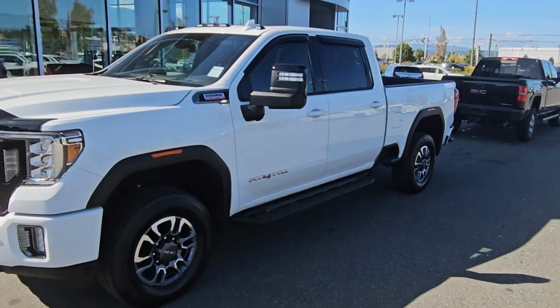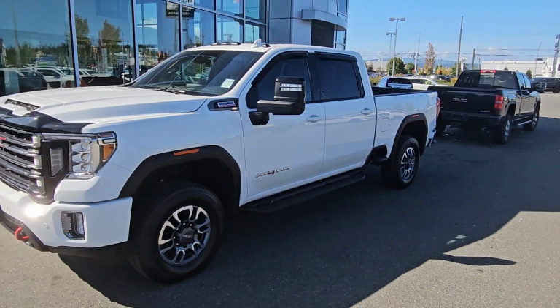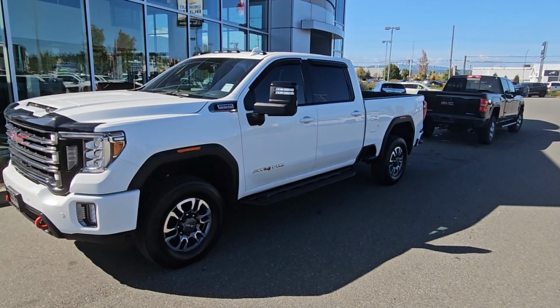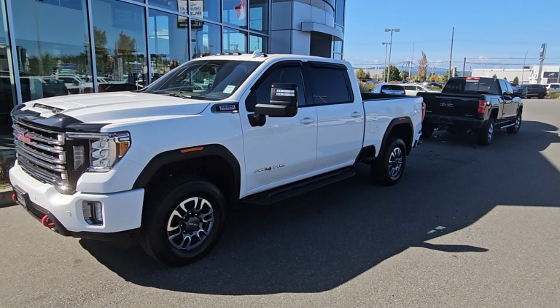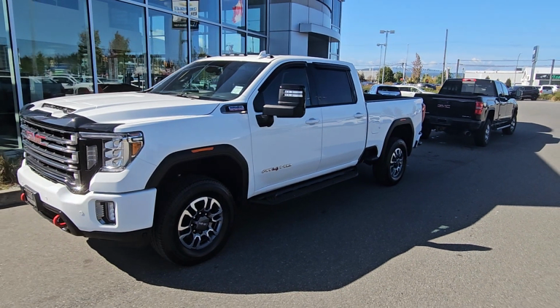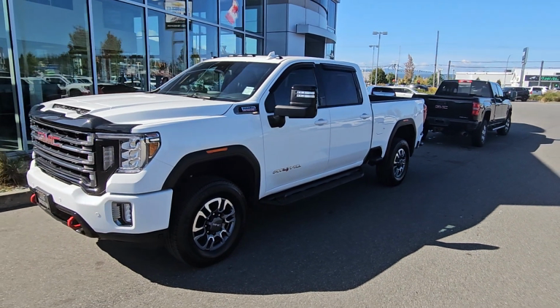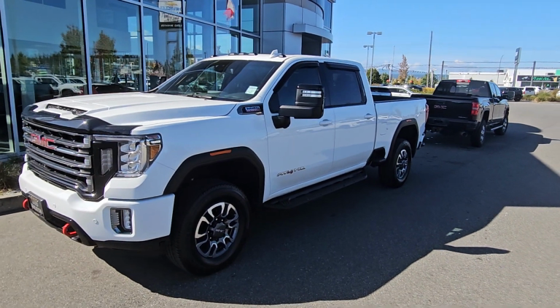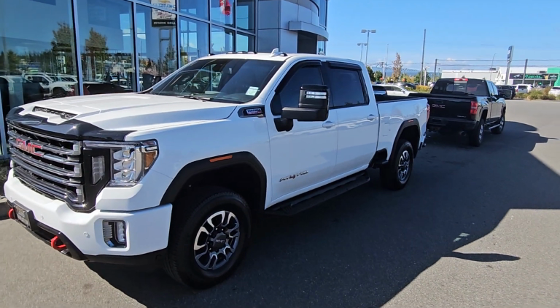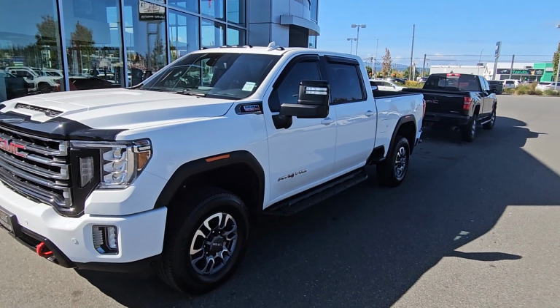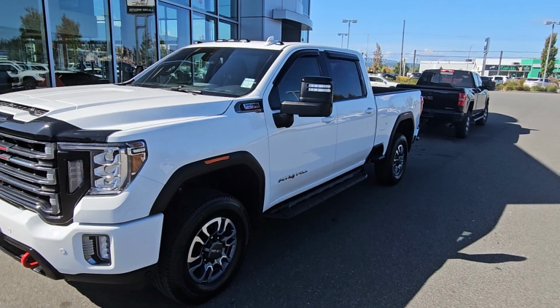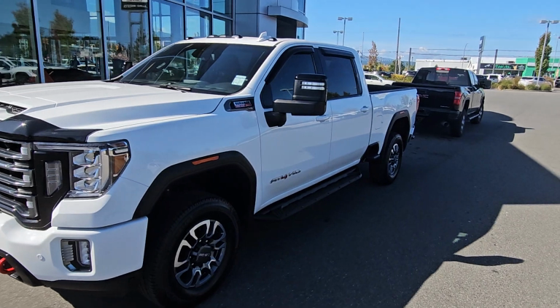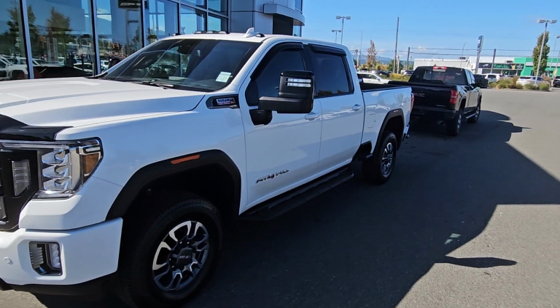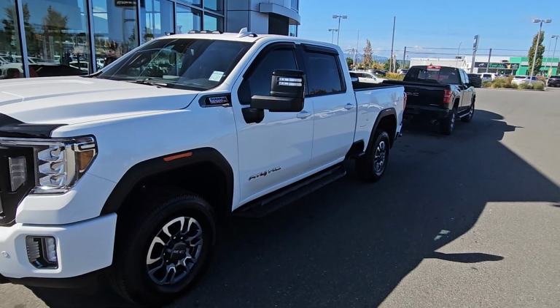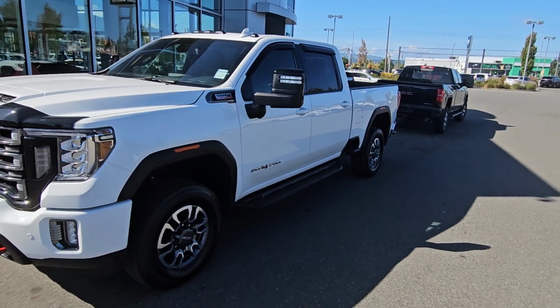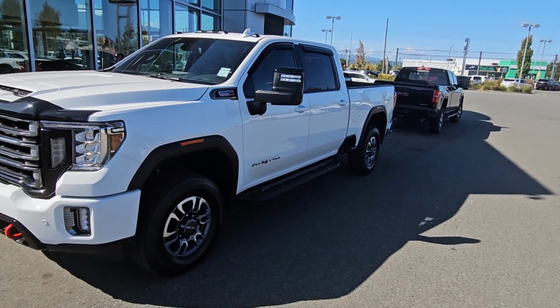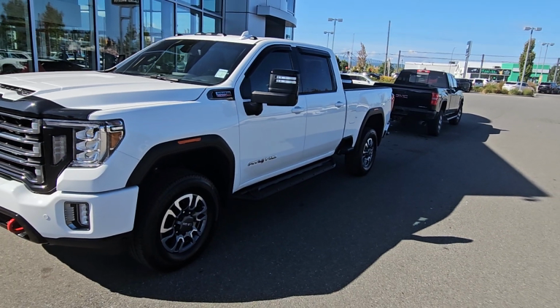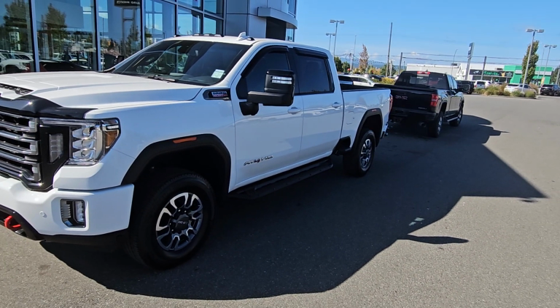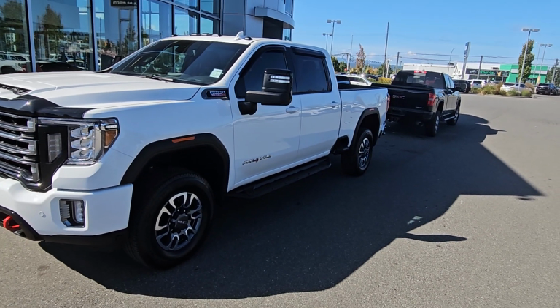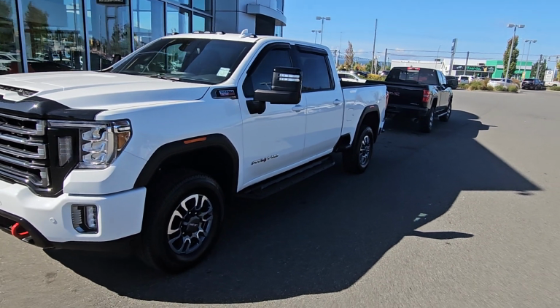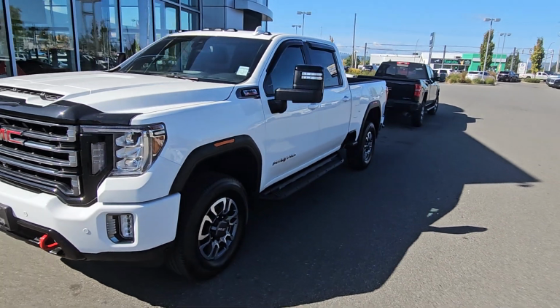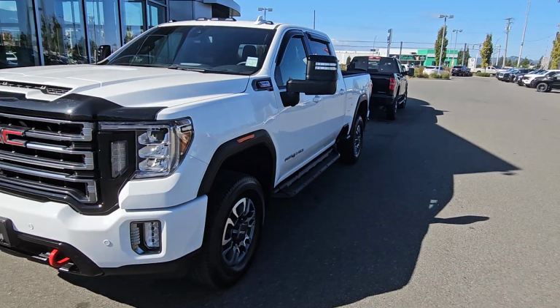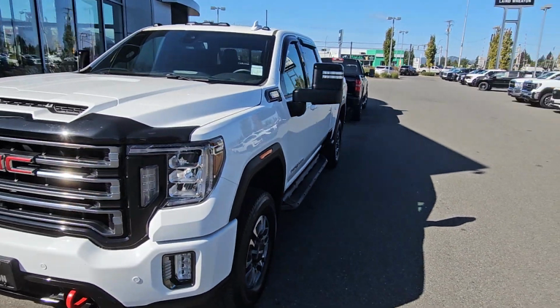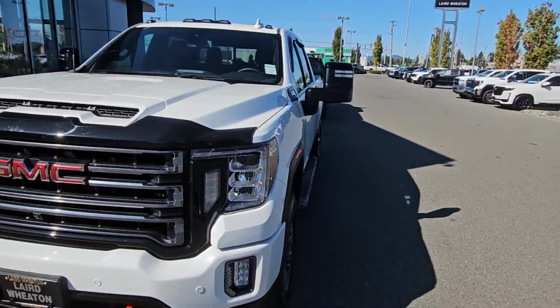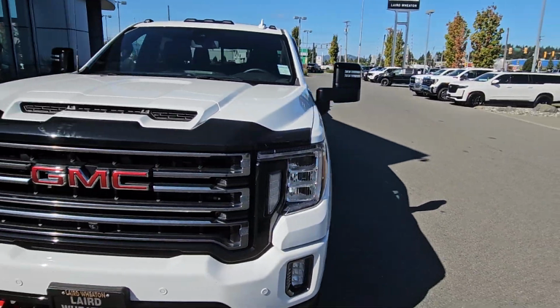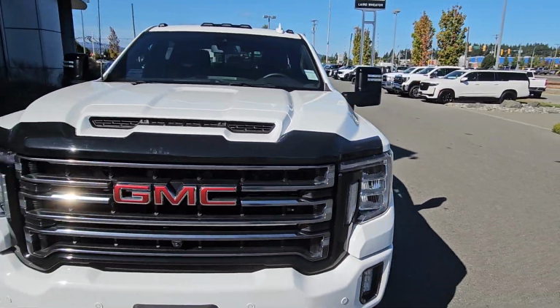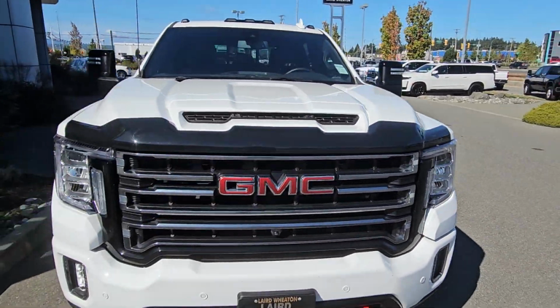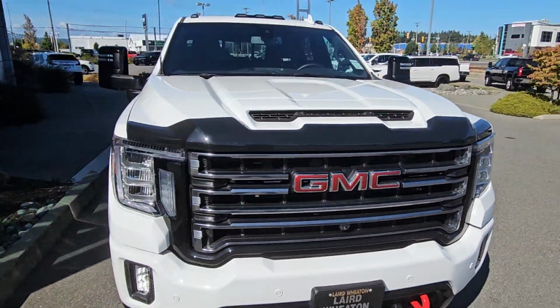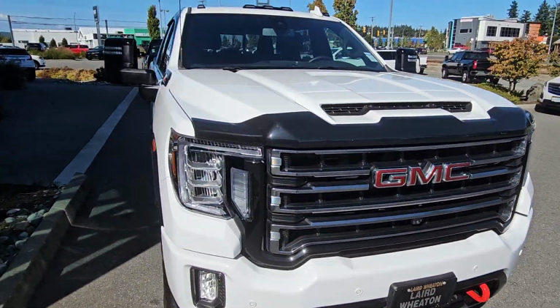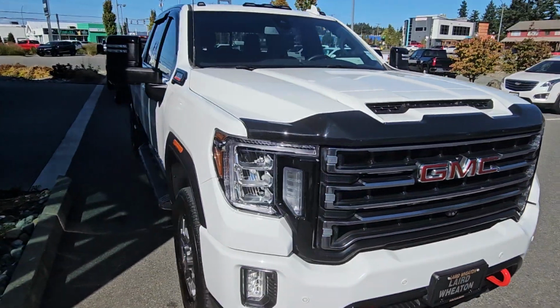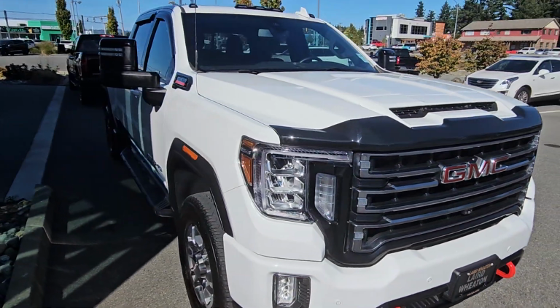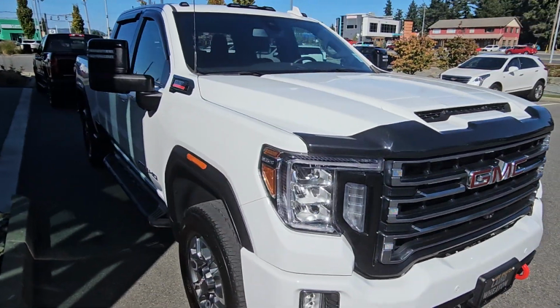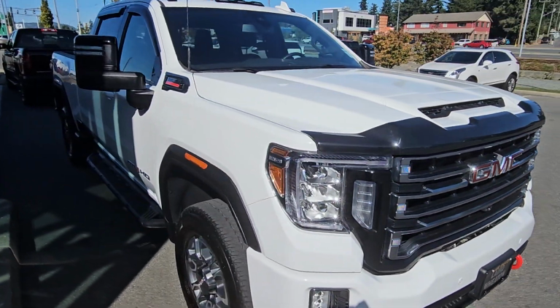Hey Charles, Steve here from Larry Wheaton GM. Just down here with the 2023 GMC Sierra AT4 3500. Just gonna take a walk around the vehicle. This unit has only 19k — amazing truck.